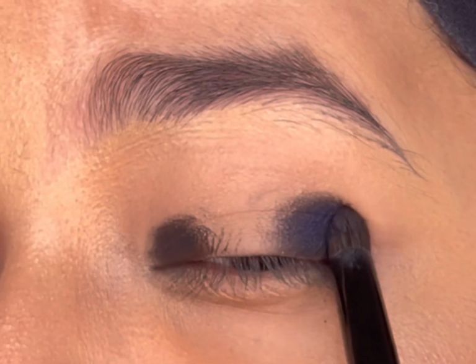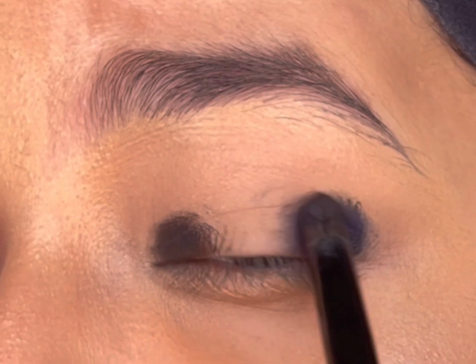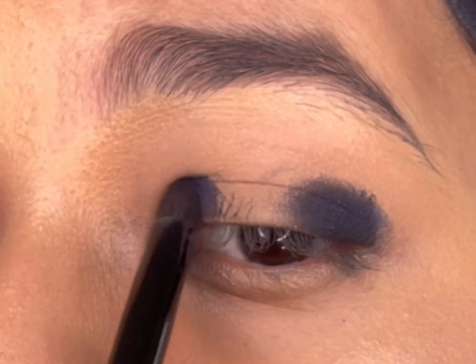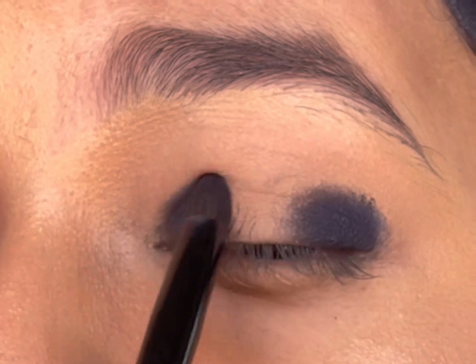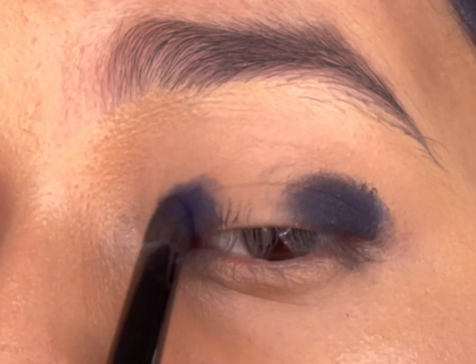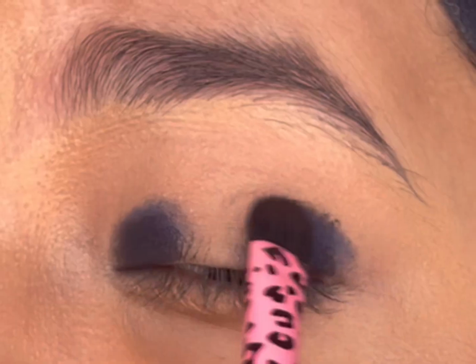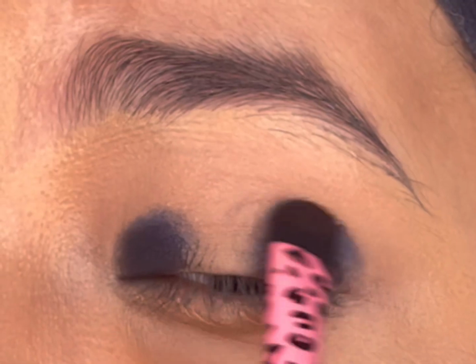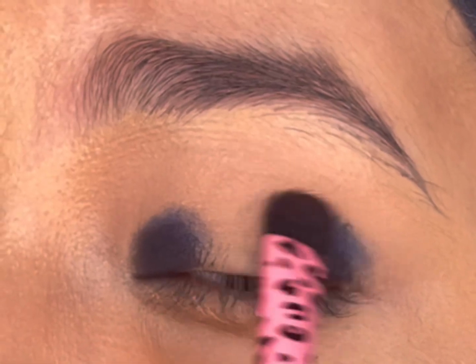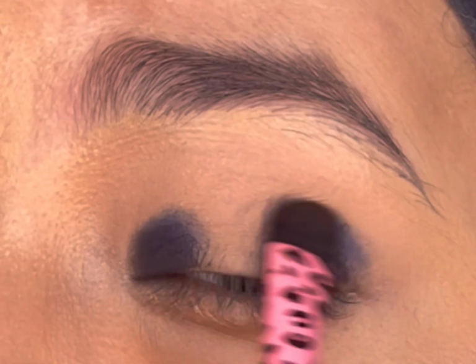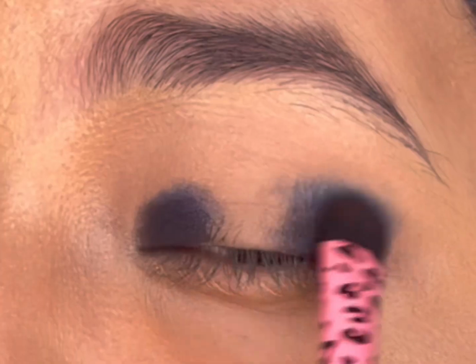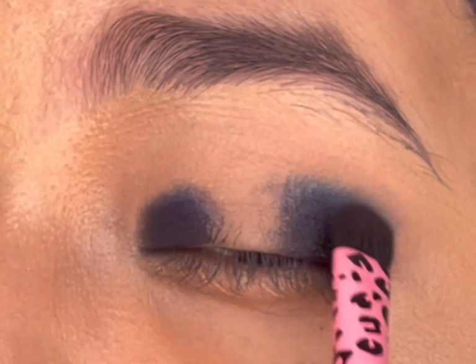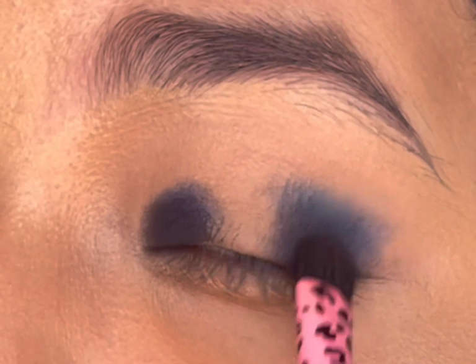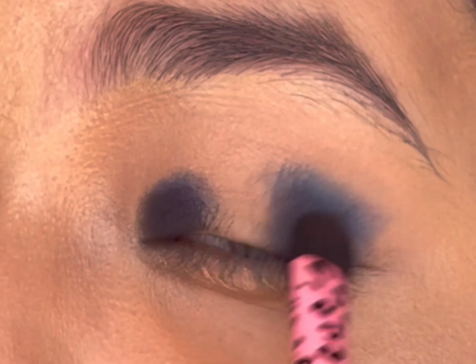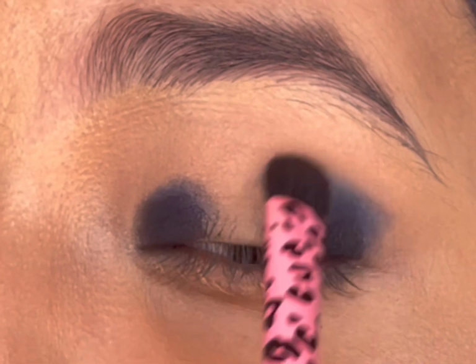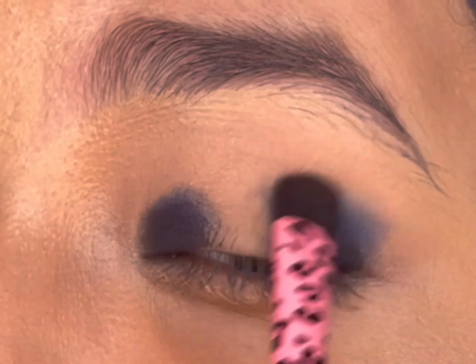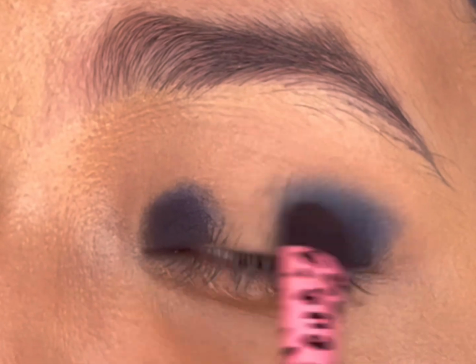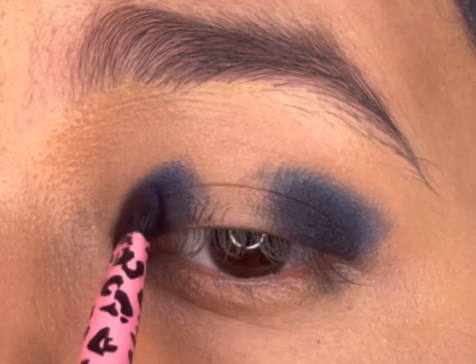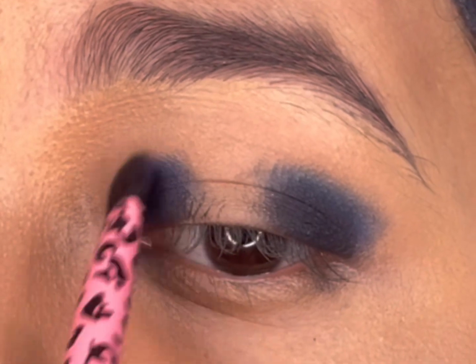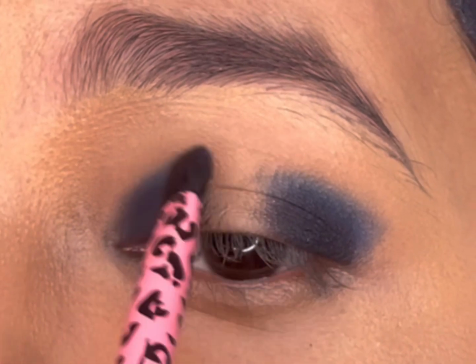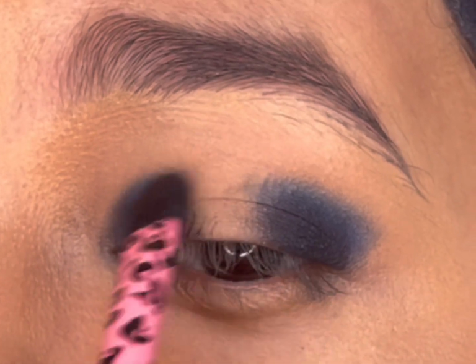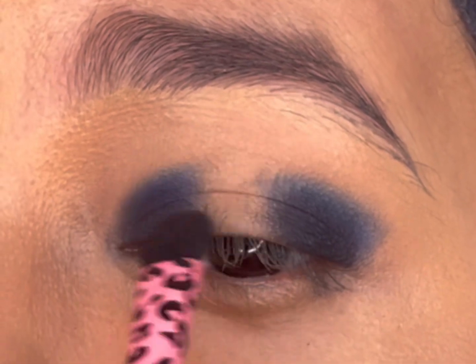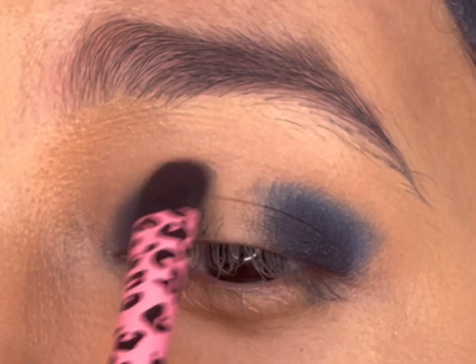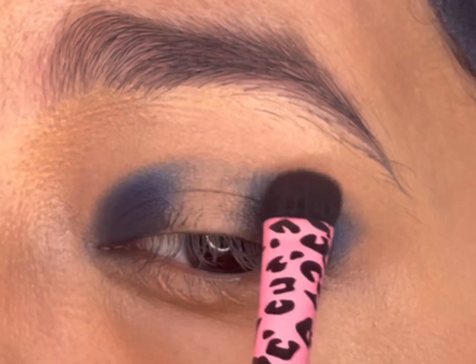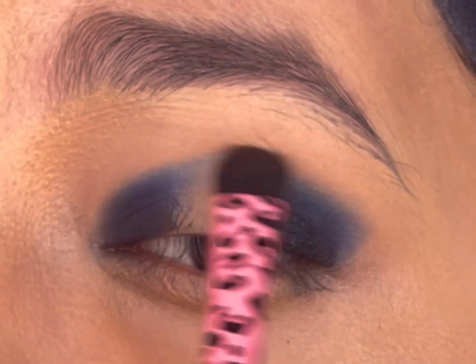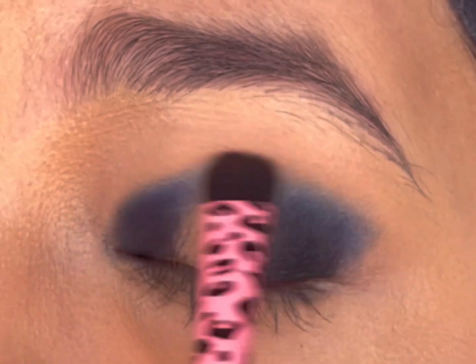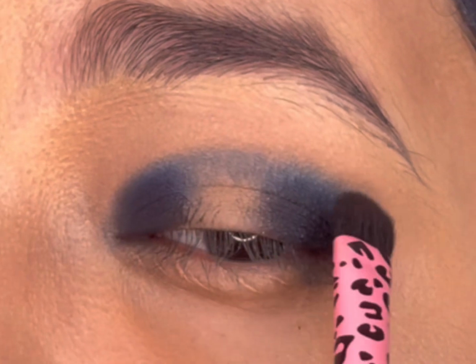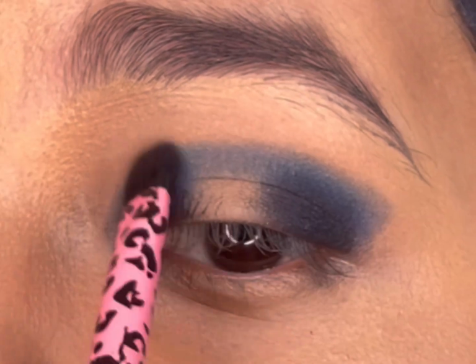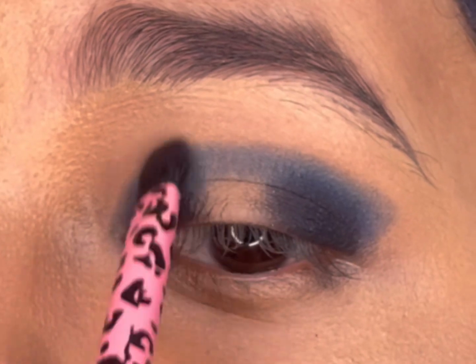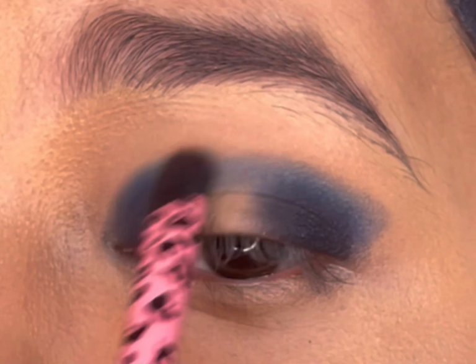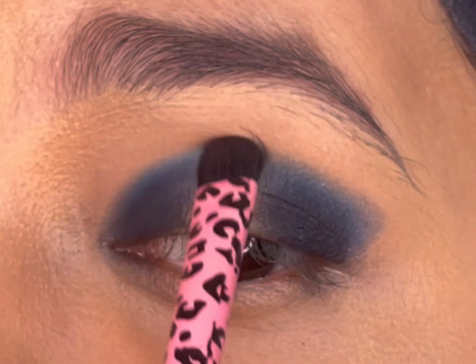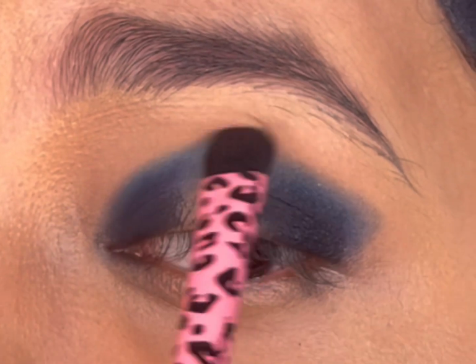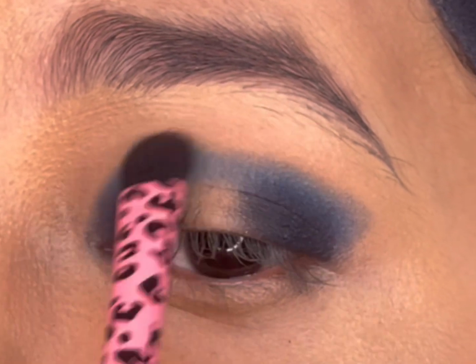I'll dab and press the navy blue eyeshadow over the gel liner, then take the same eyeshadow with a flat shader brush and blend it towards the crease. Near the crease line, I'll connect and blend the eyeshadow in circular motions to diffuse any harsh lines.